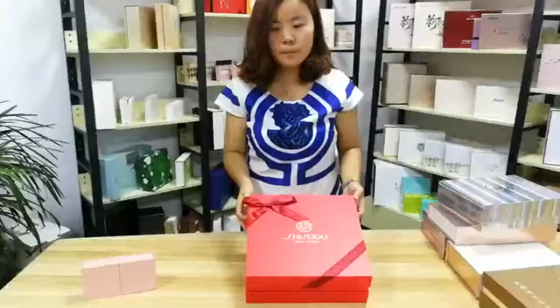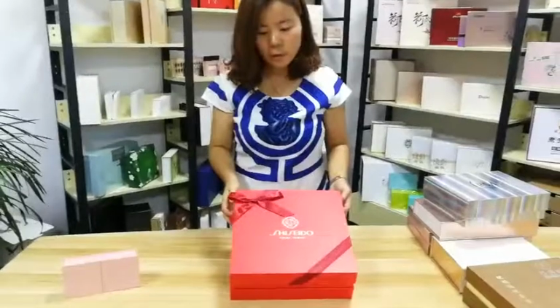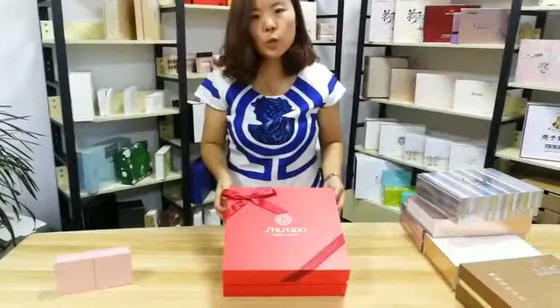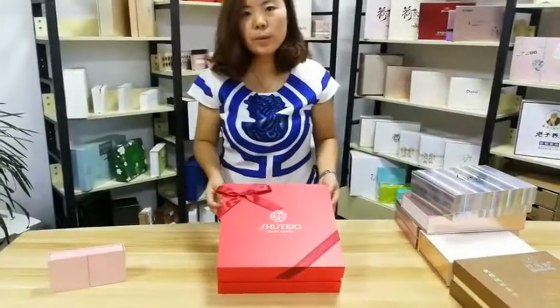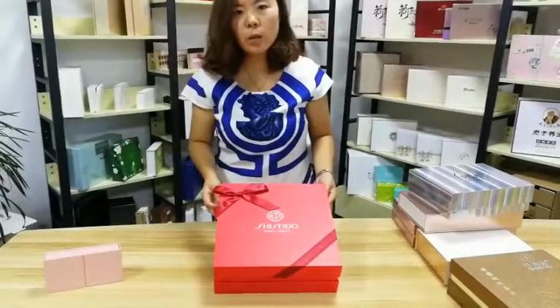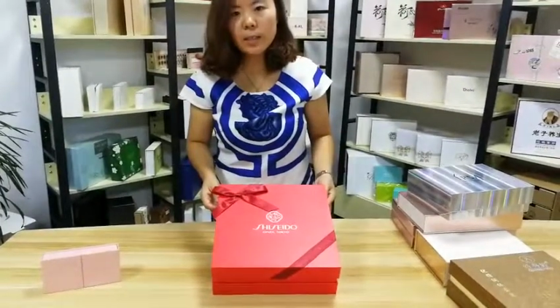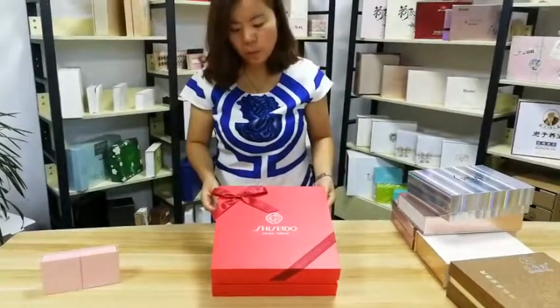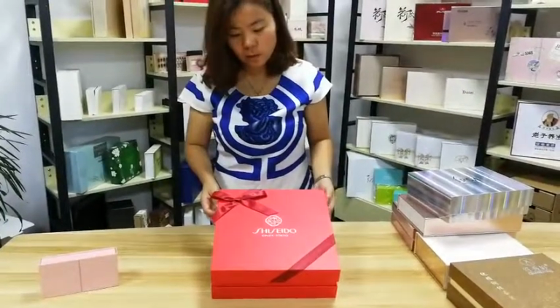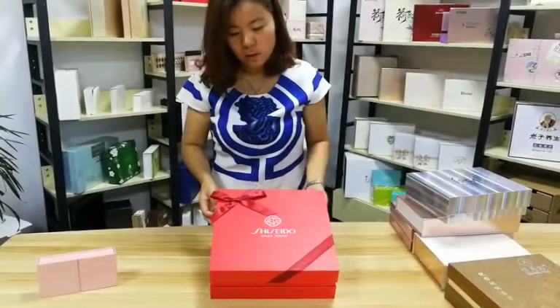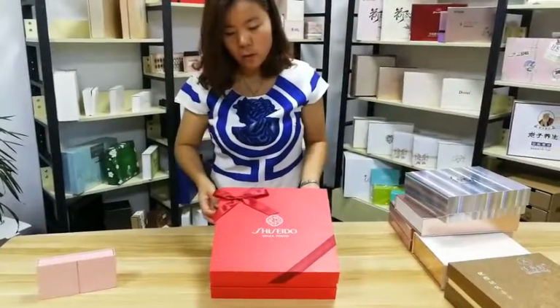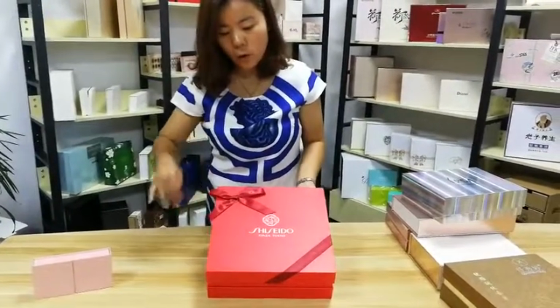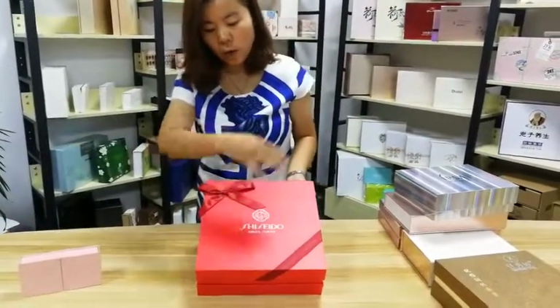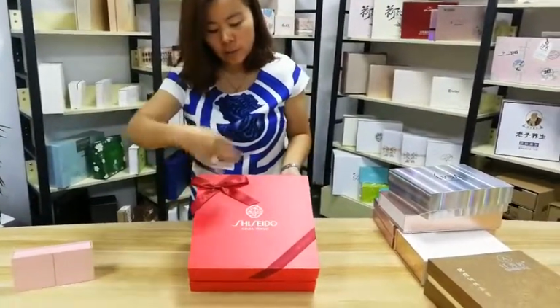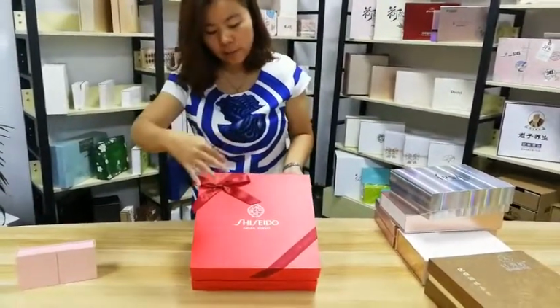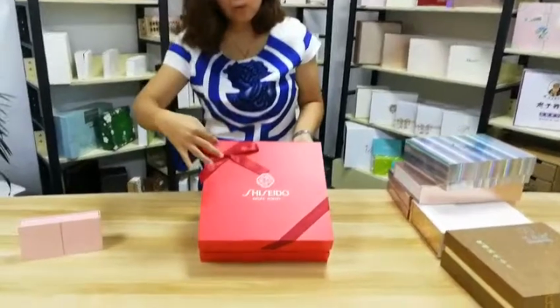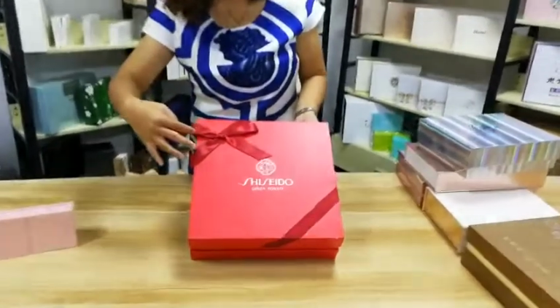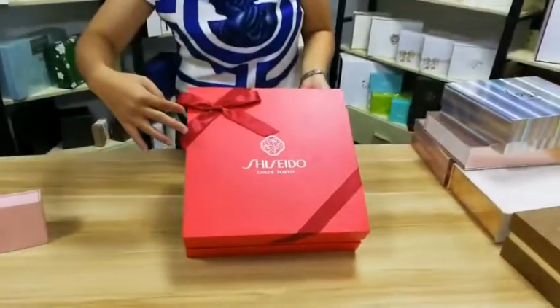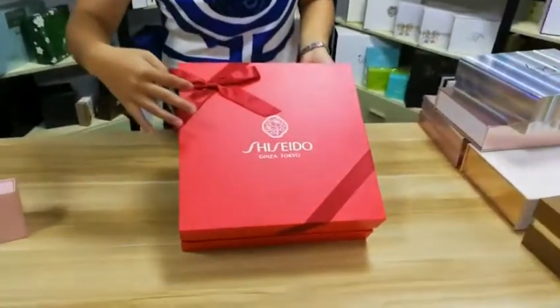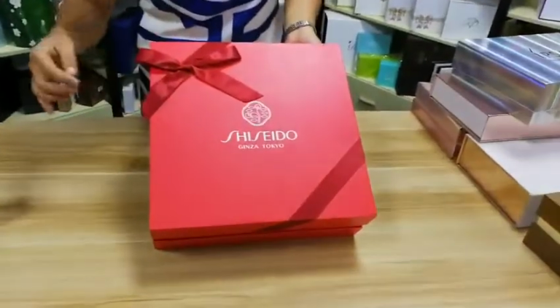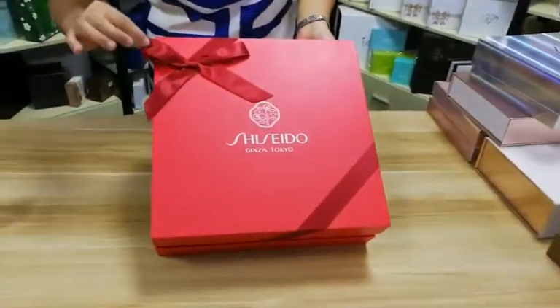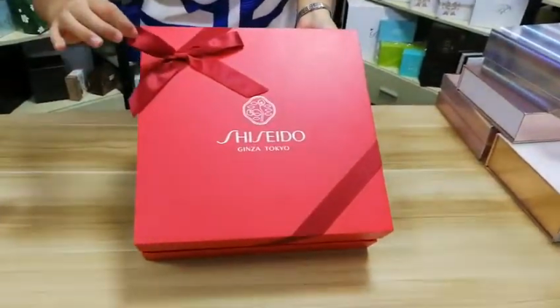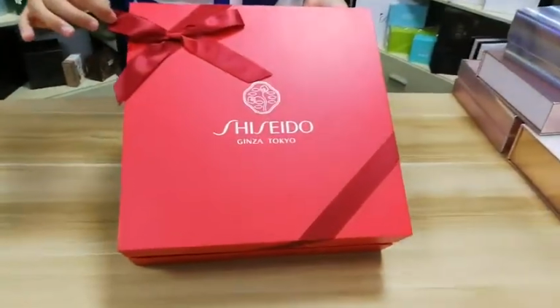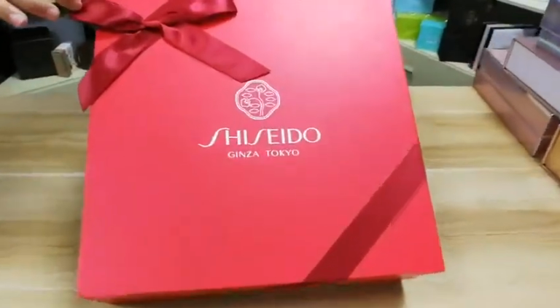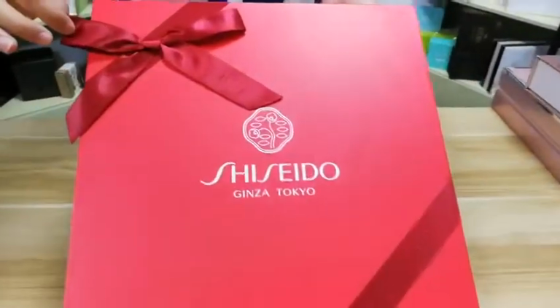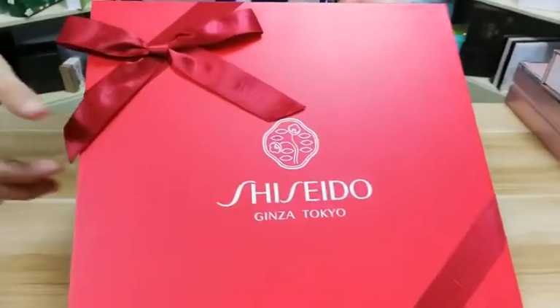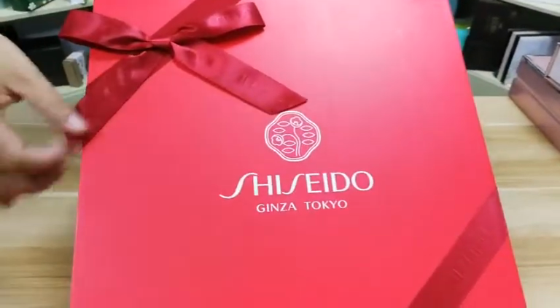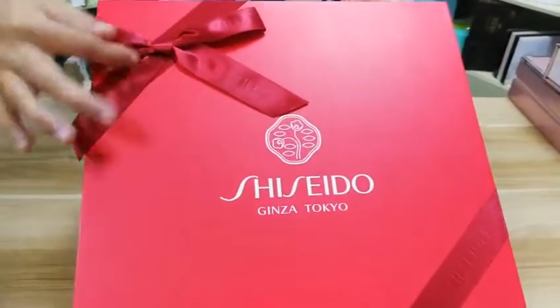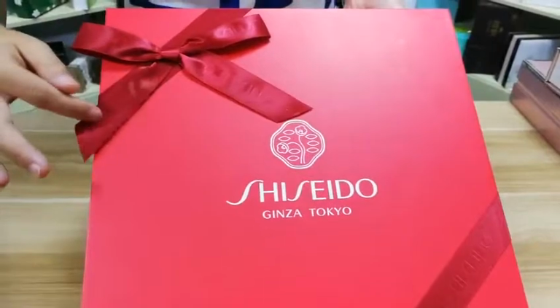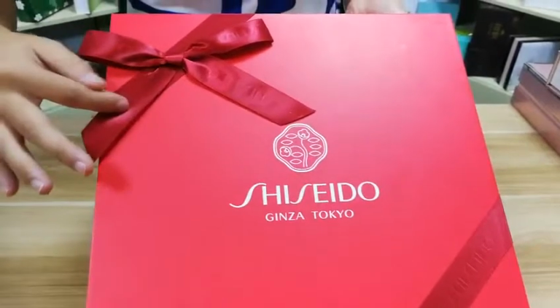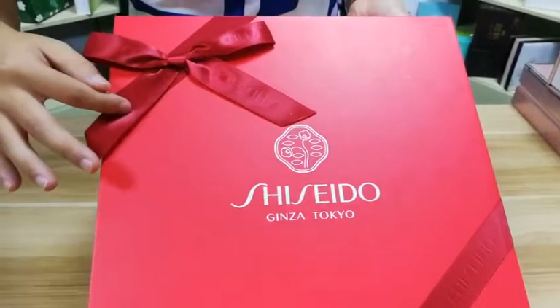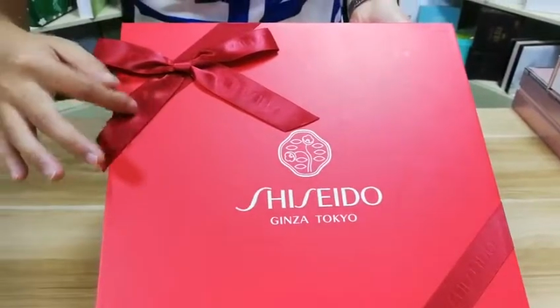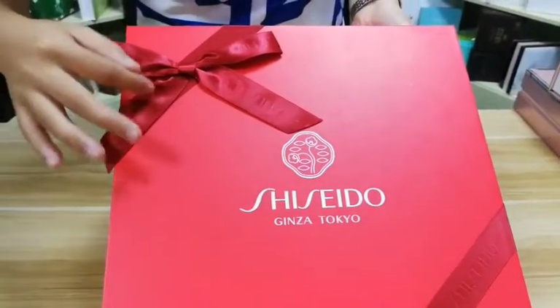We introduce this cosmetic box. First of all, the outer side looks very beautiful and fashionable. There is the bonnet and we press the logo on it.